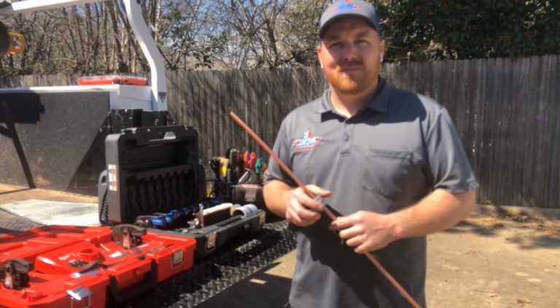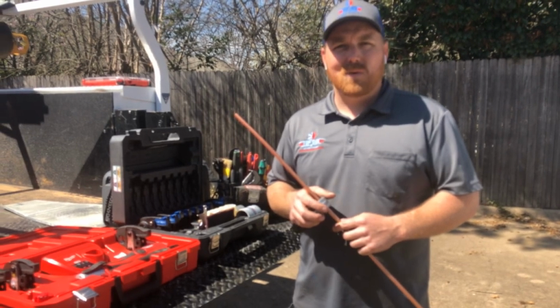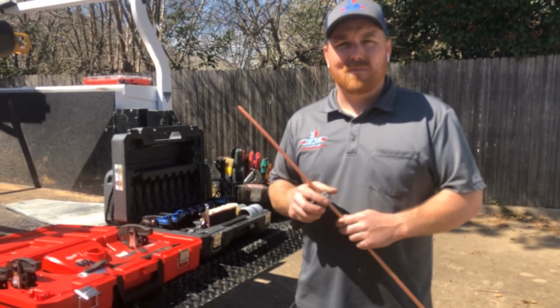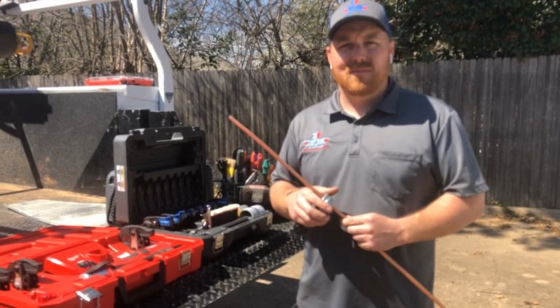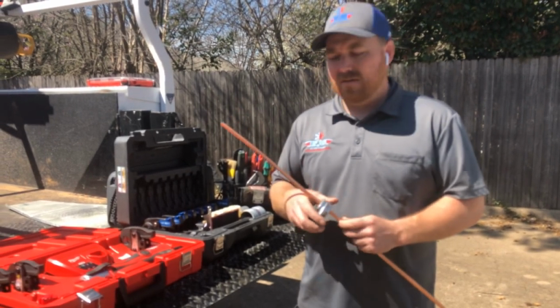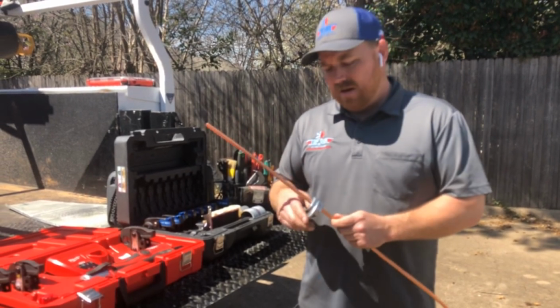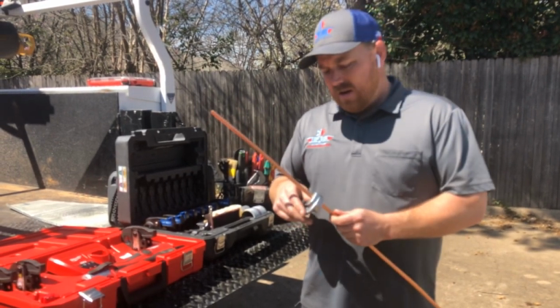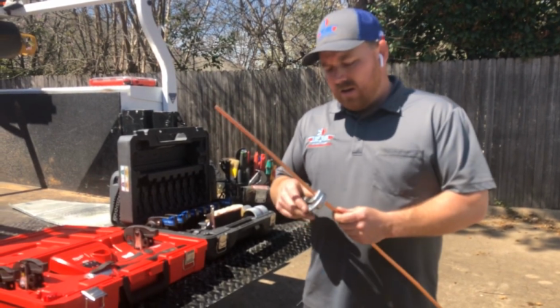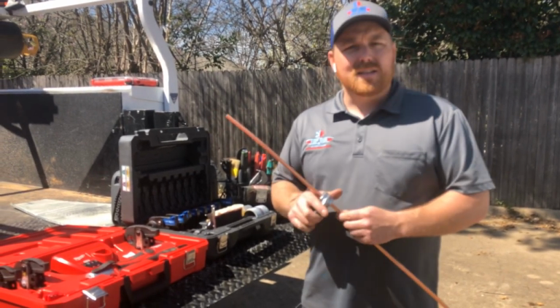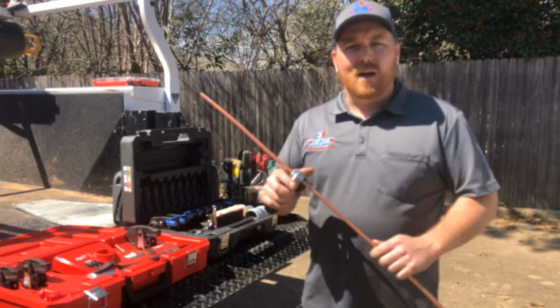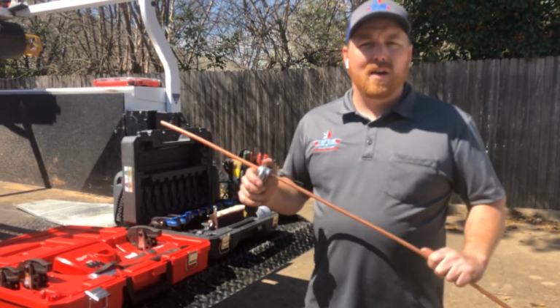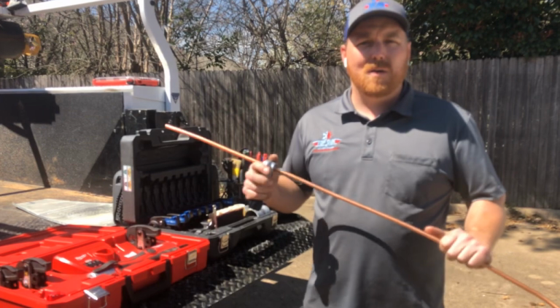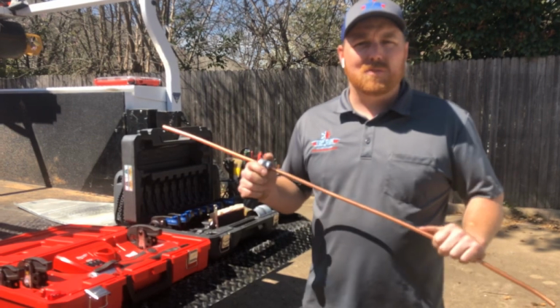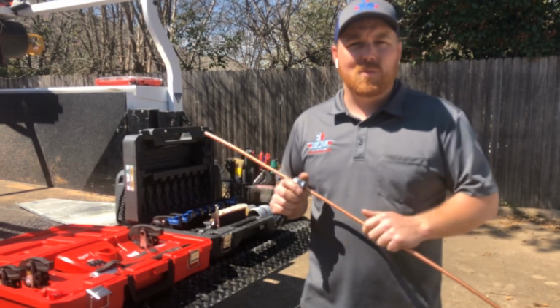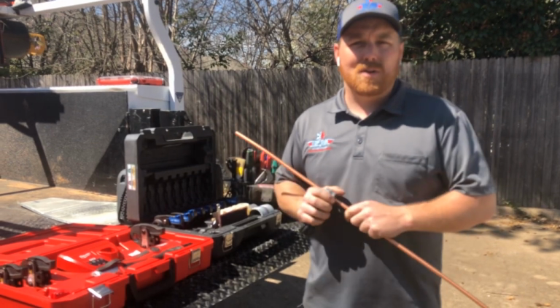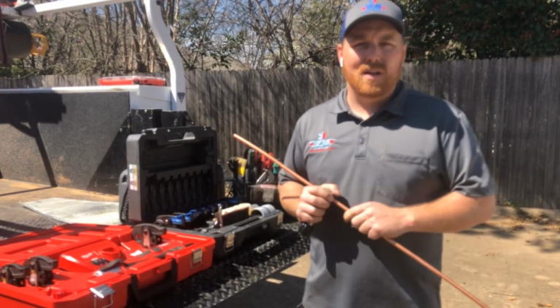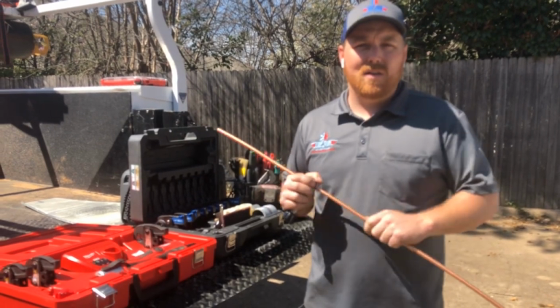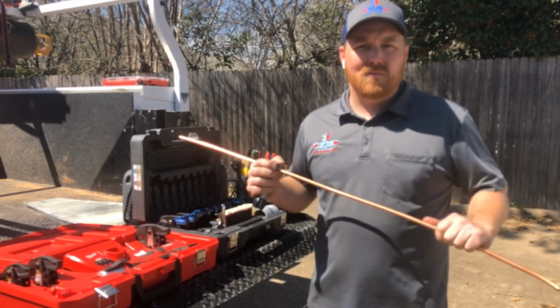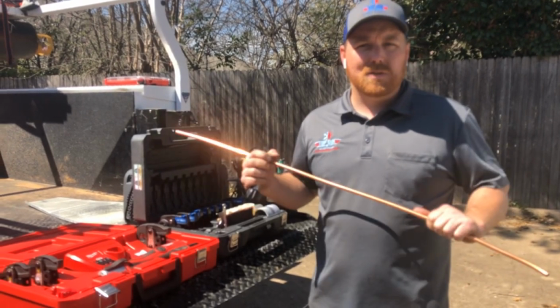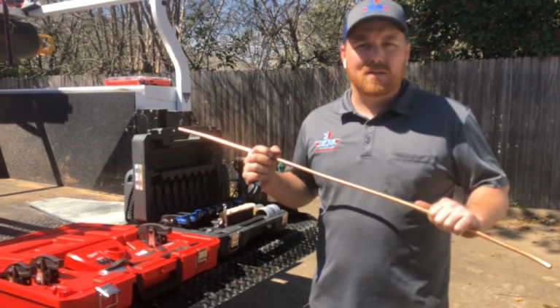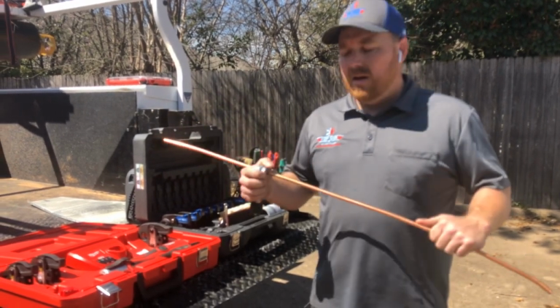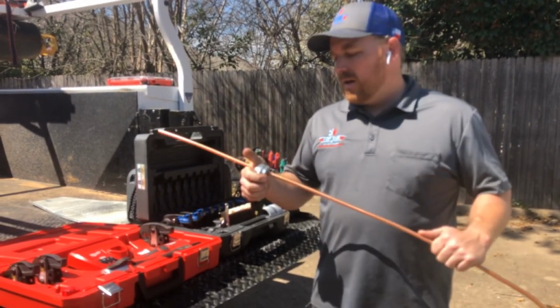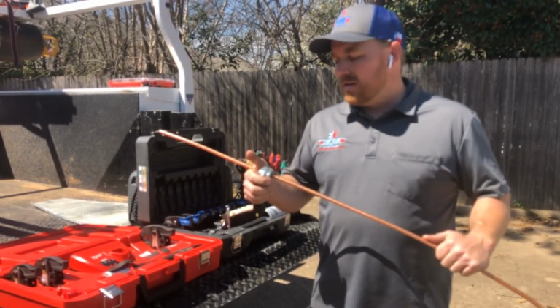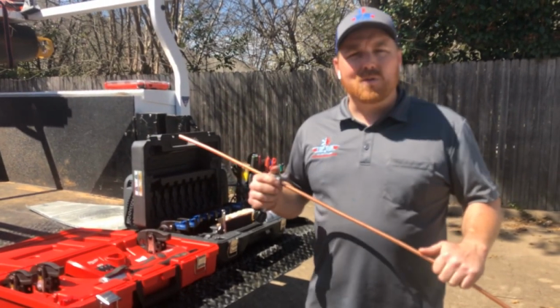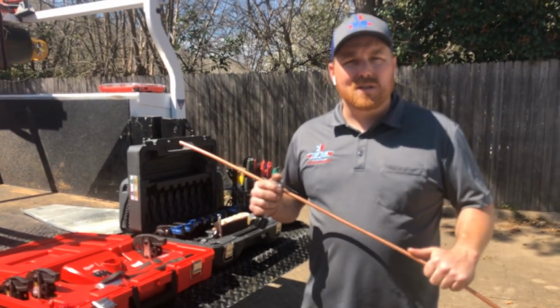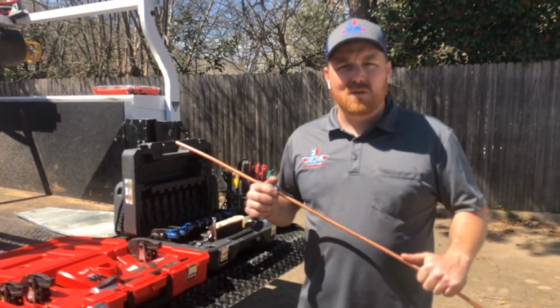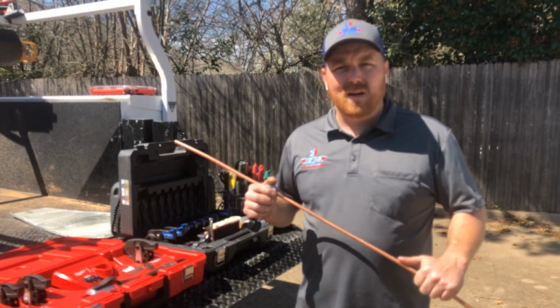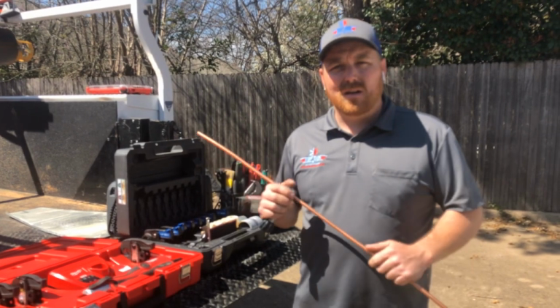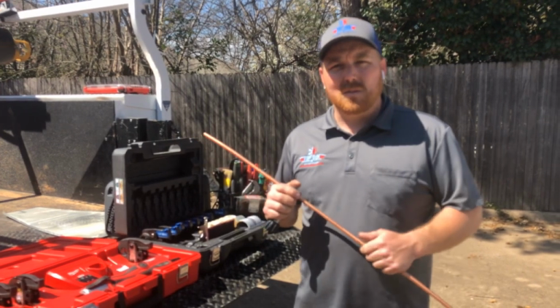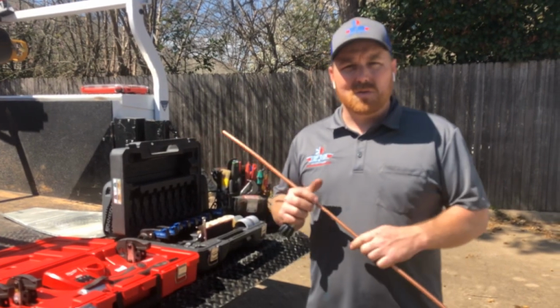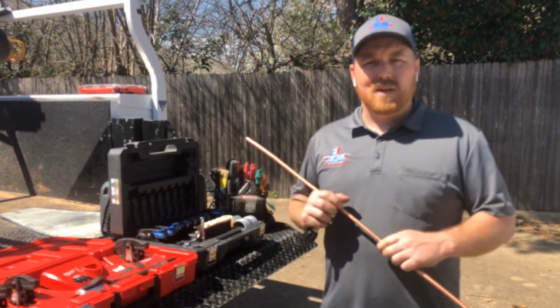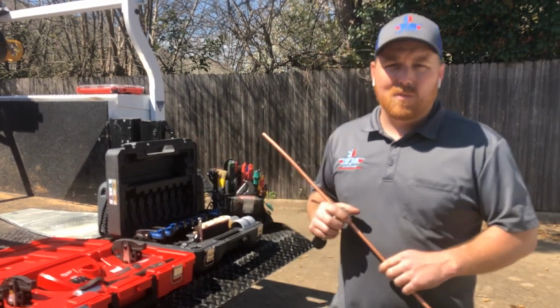Hey guys, my name is John, I'm with Top Gun Heating and Air here in Fort Worth, Texas, and today we're just going to talk to you about some of the tools of the trade that we use.